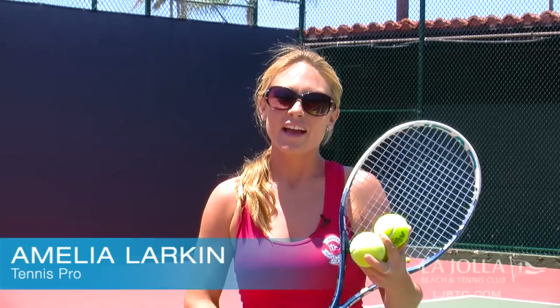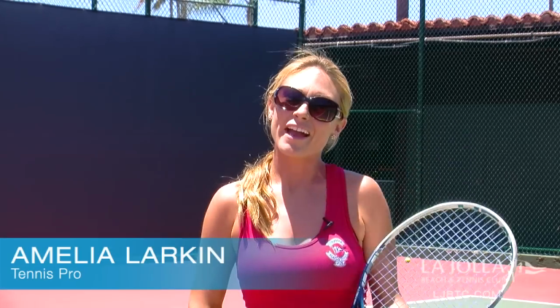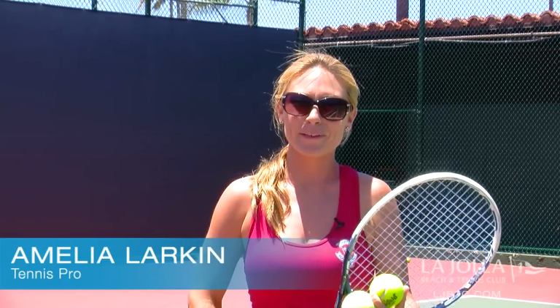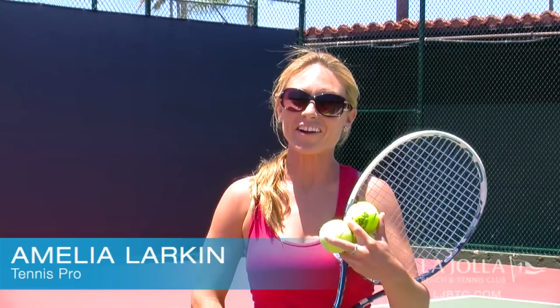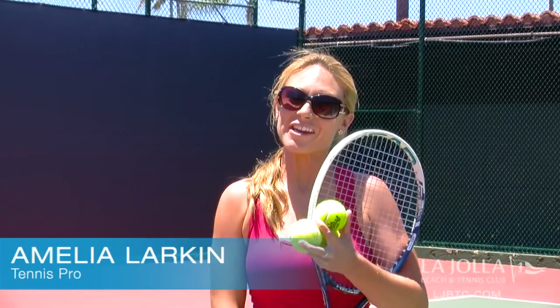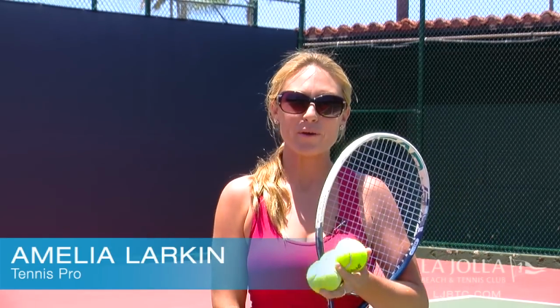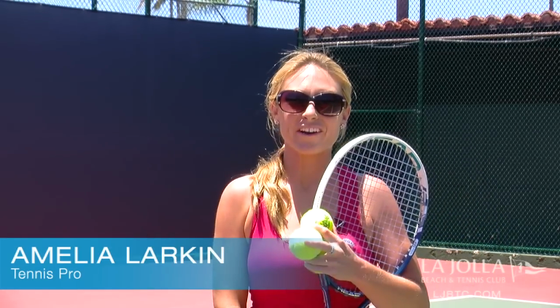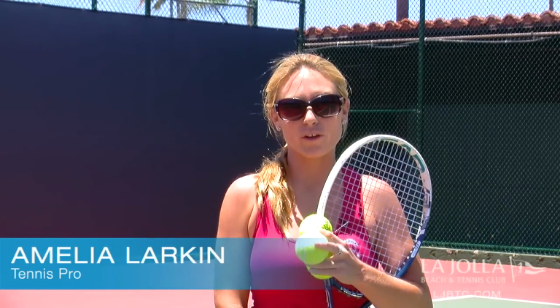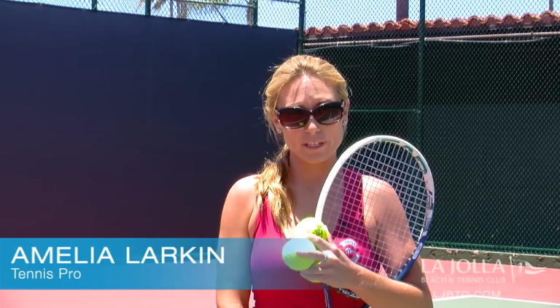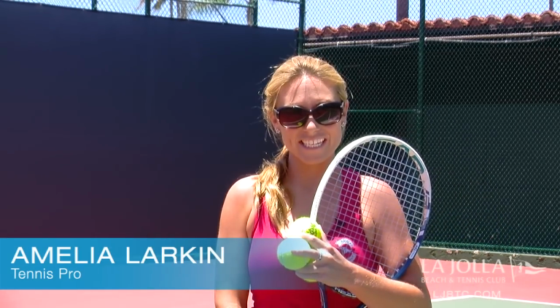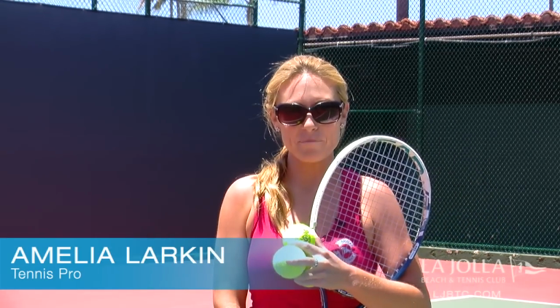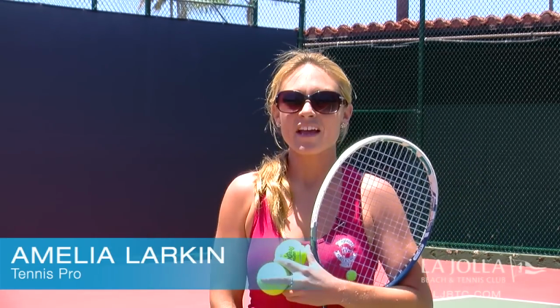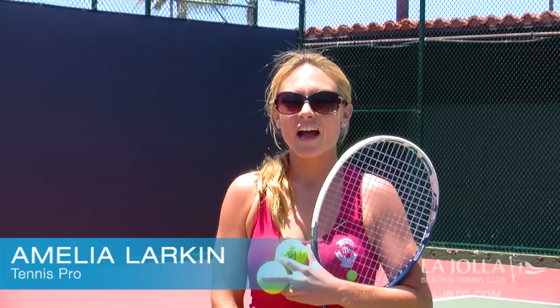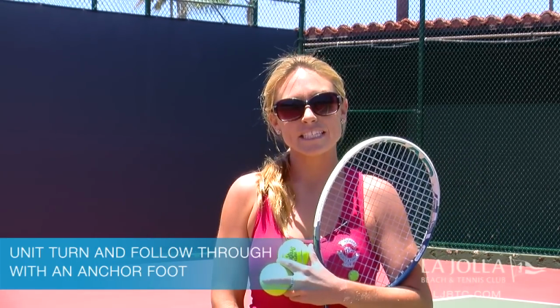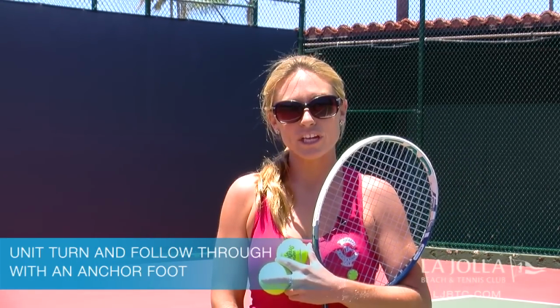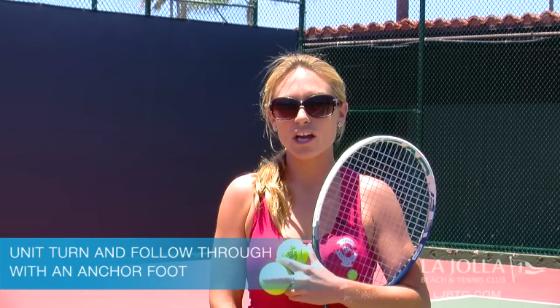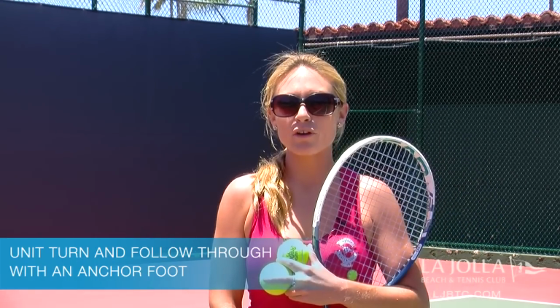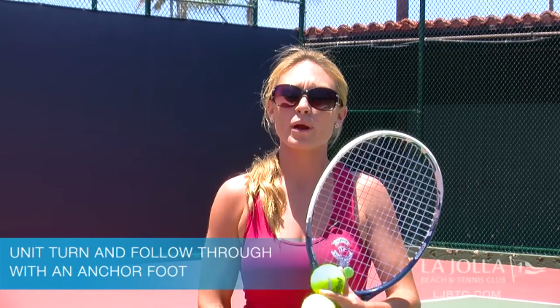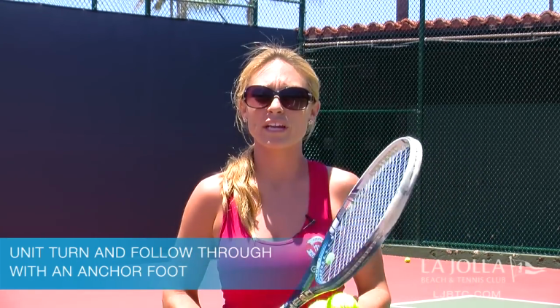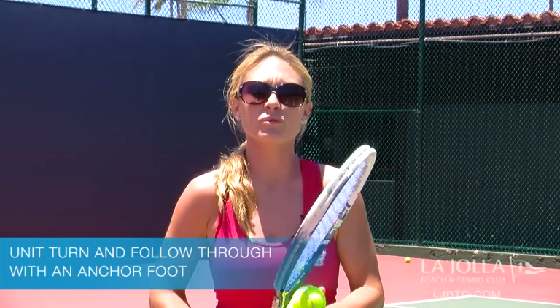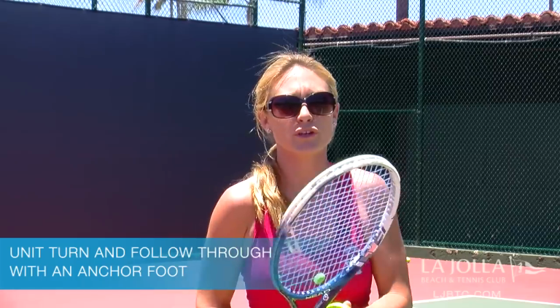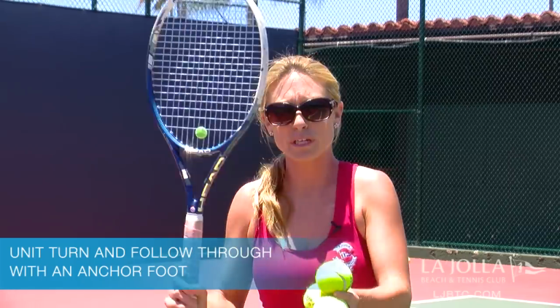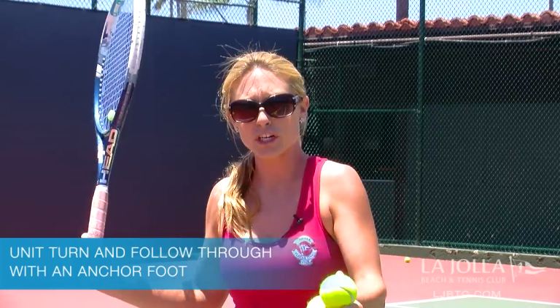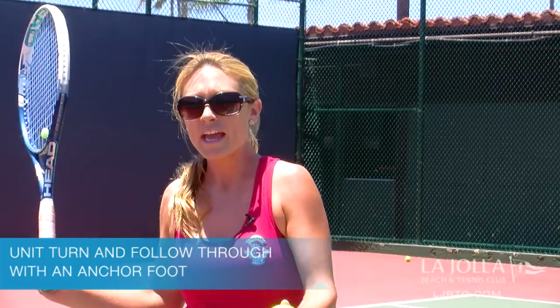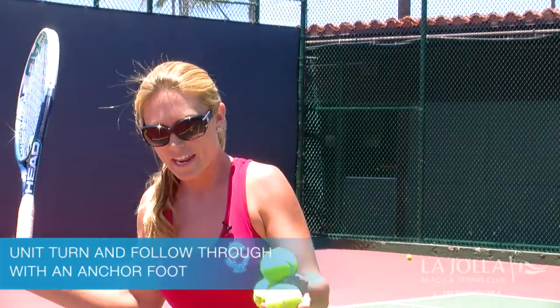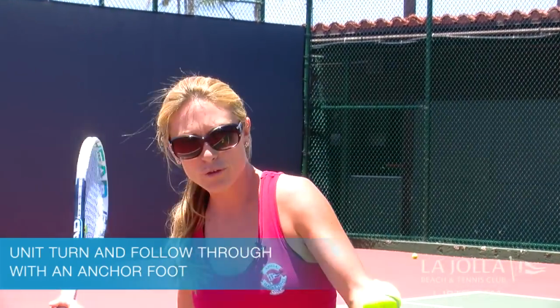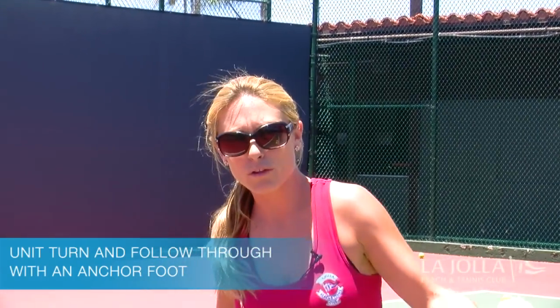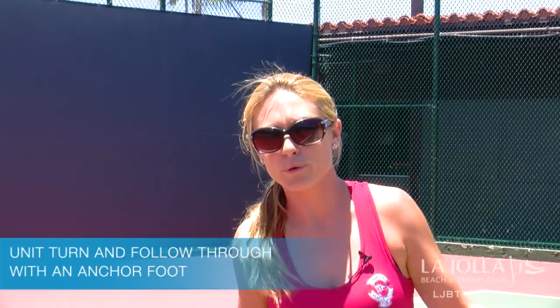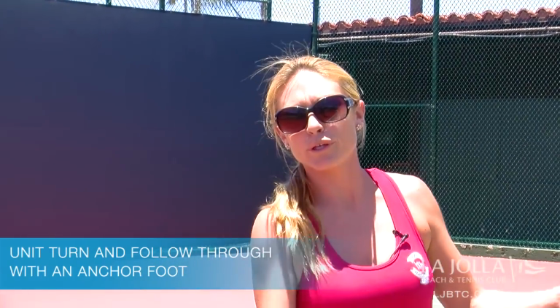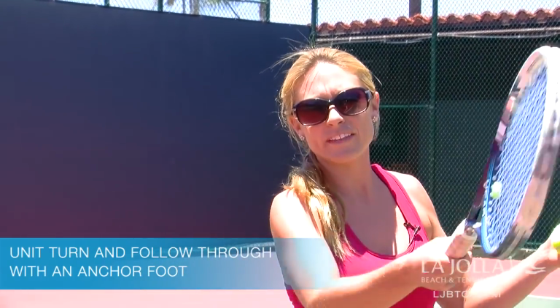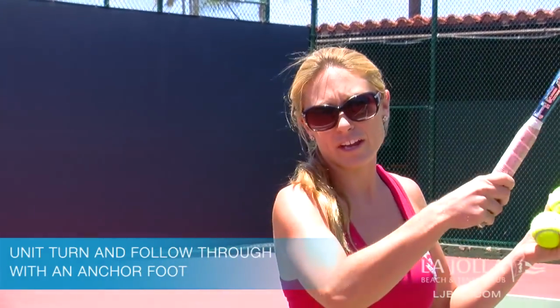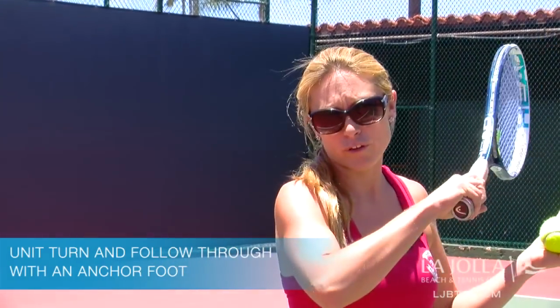Hi, I'm Amelia Larkin, a pro here at La Jolla Beach and Tennis Club. Today we're going to talk about your preparation with your unit turn and how you follow through using the anchor foot.